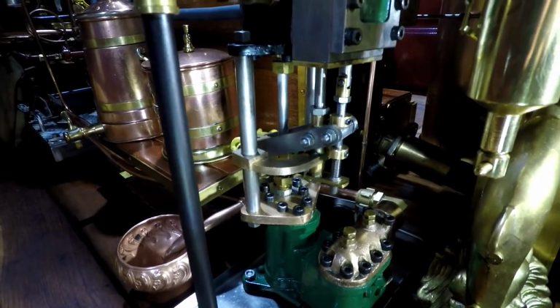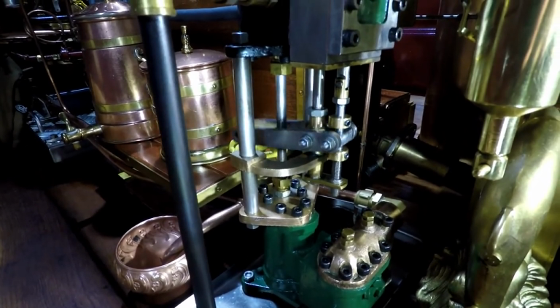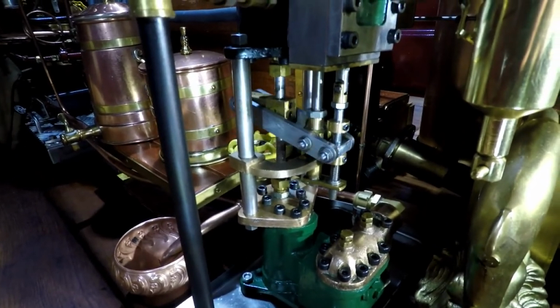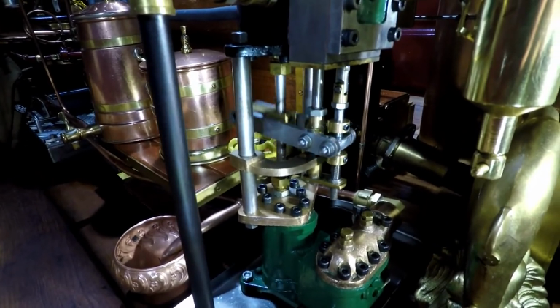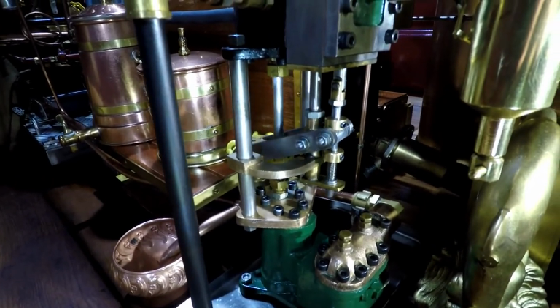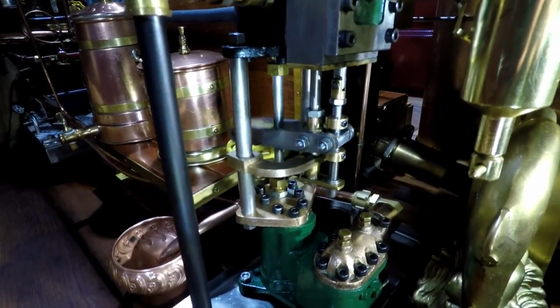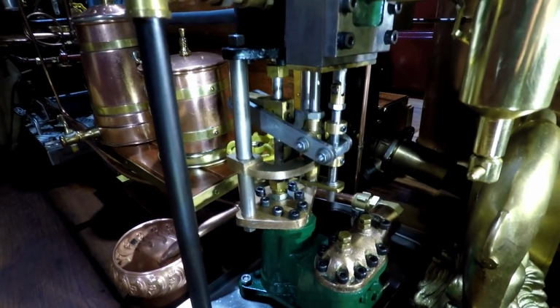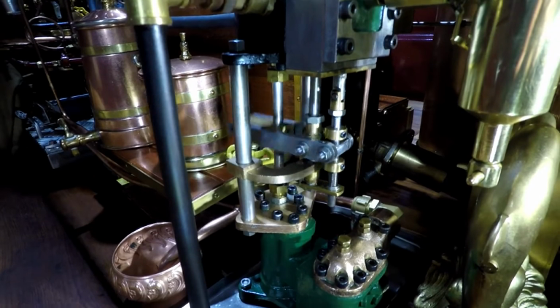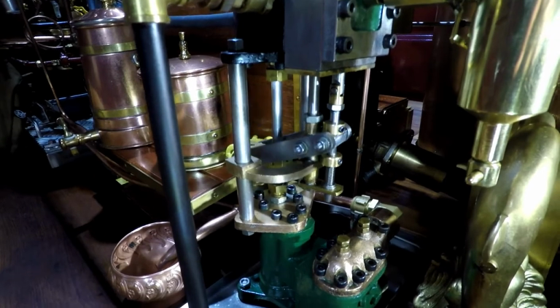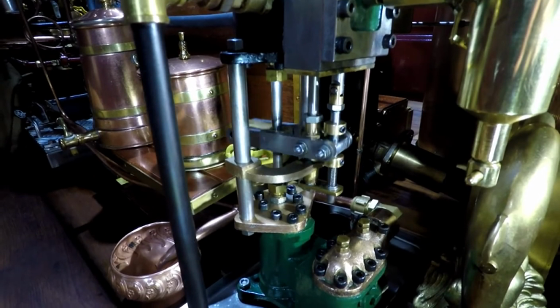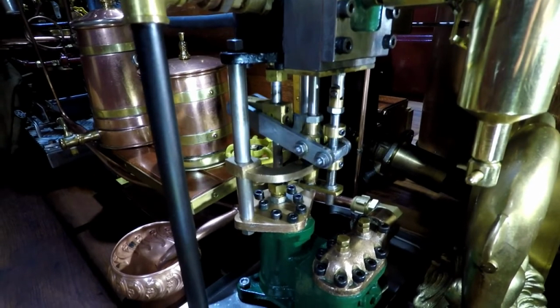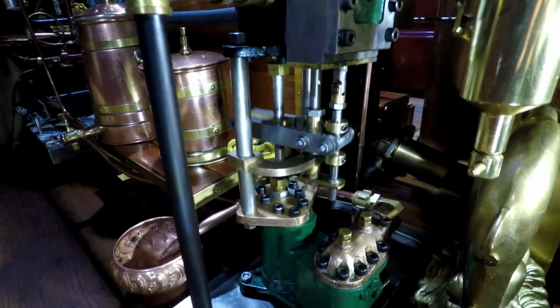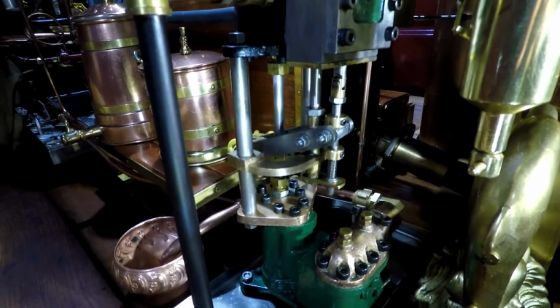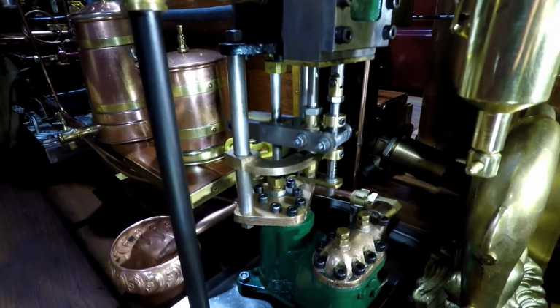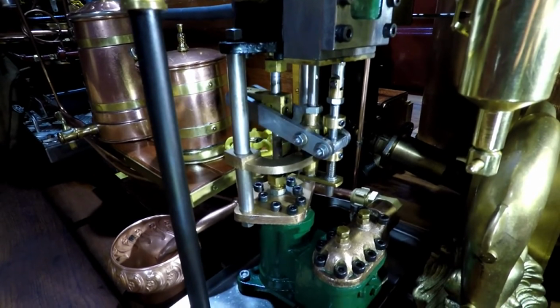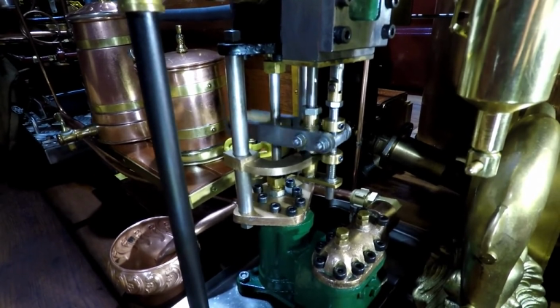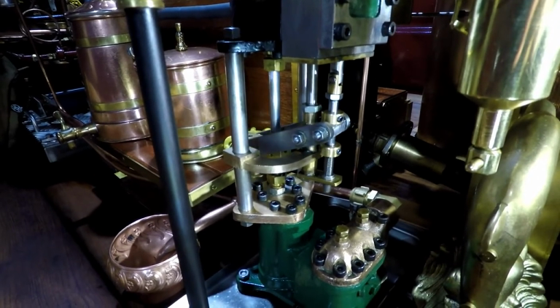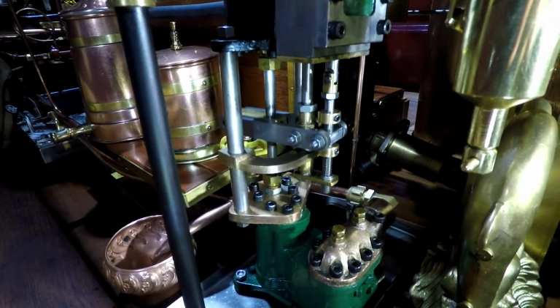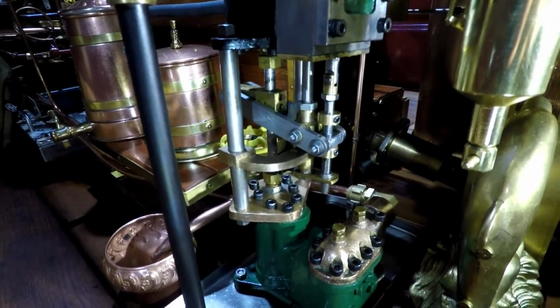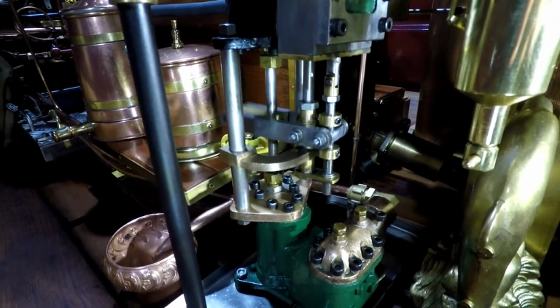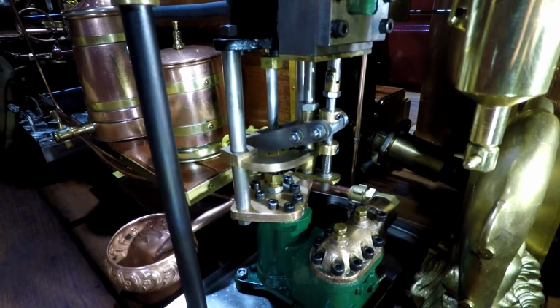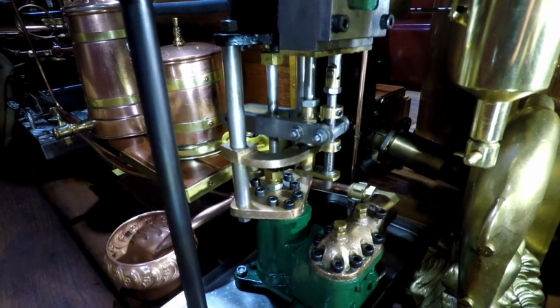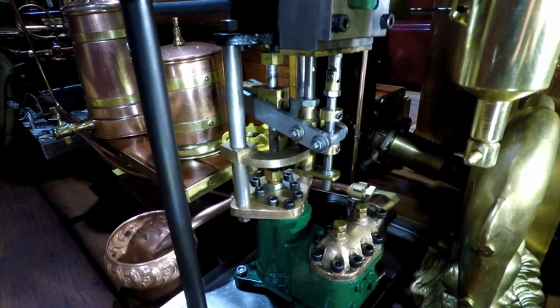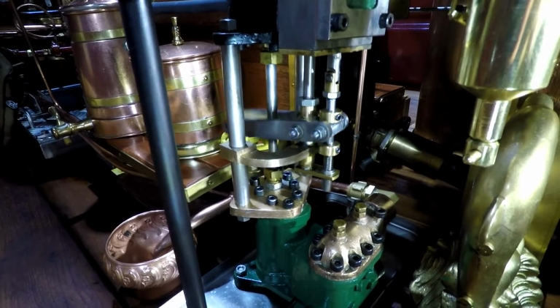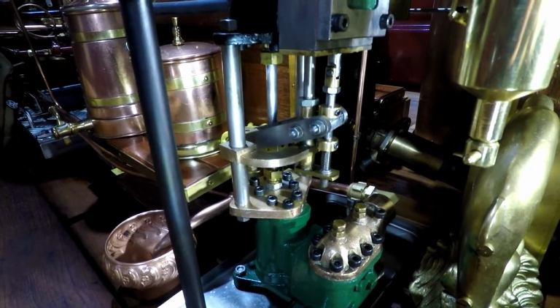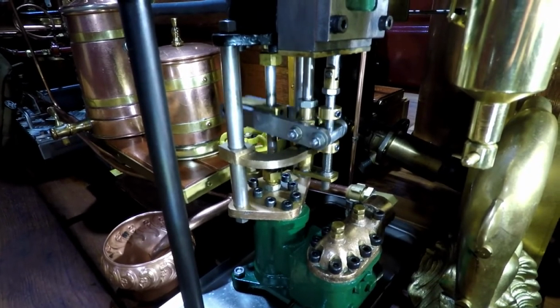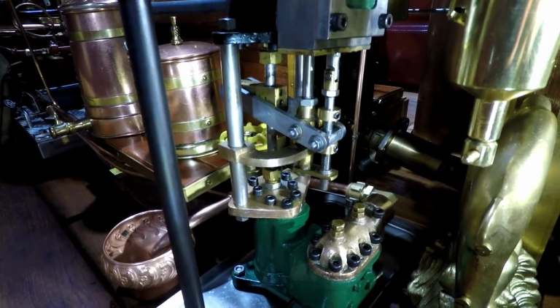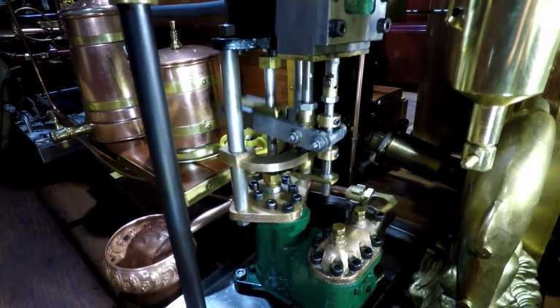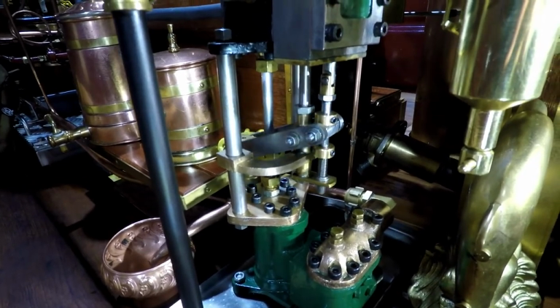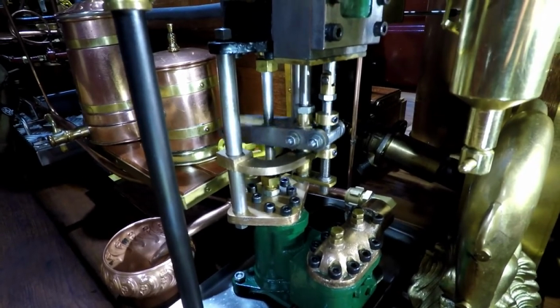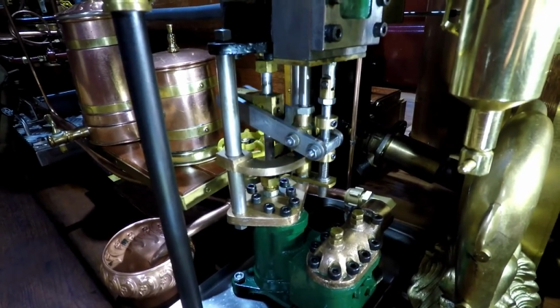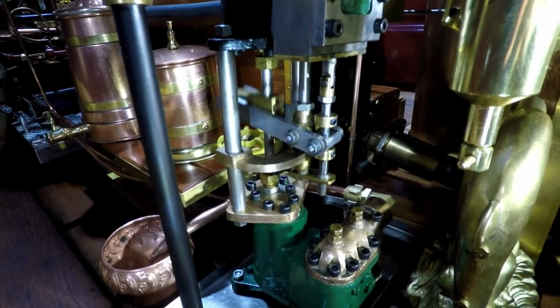It is pretty cold in the garage, and the machine is still working after a couple of months.